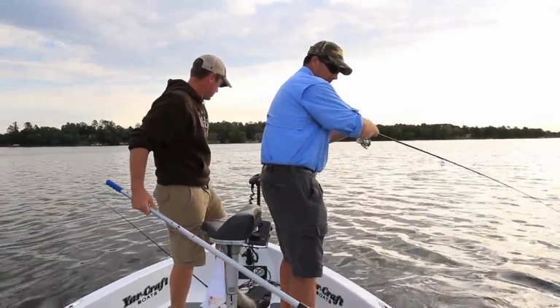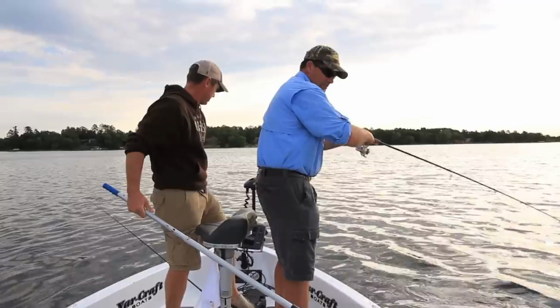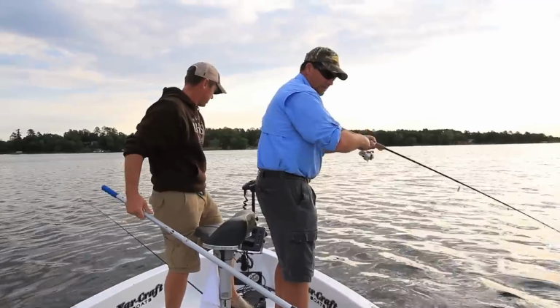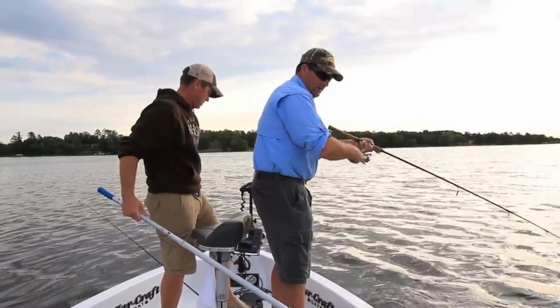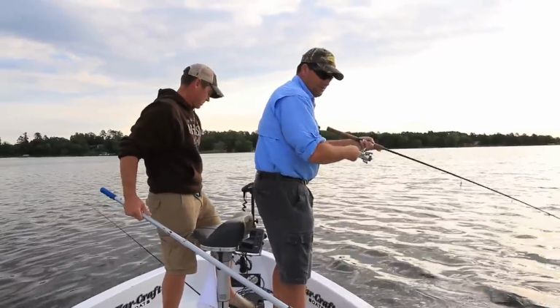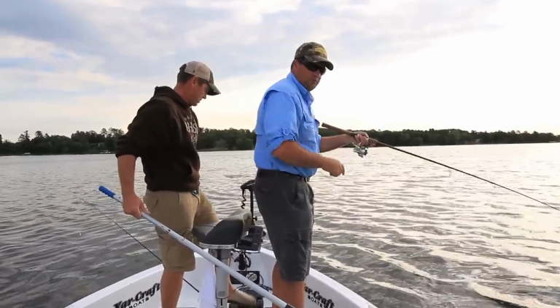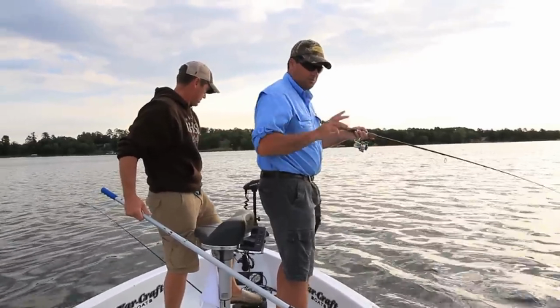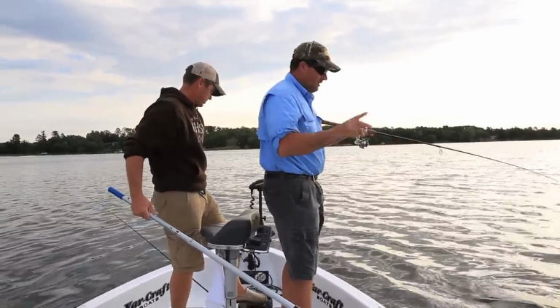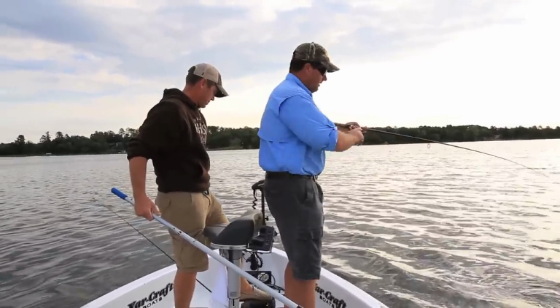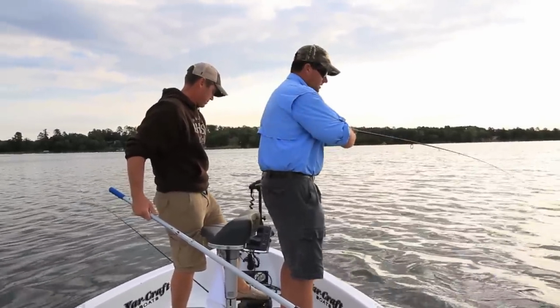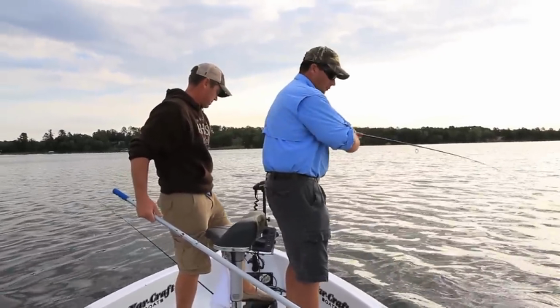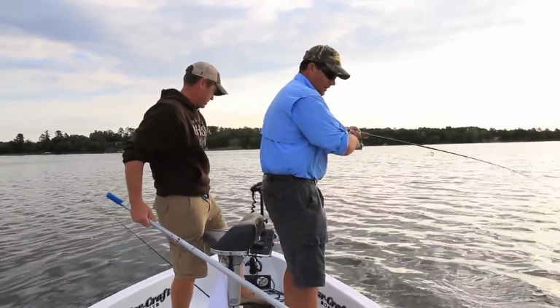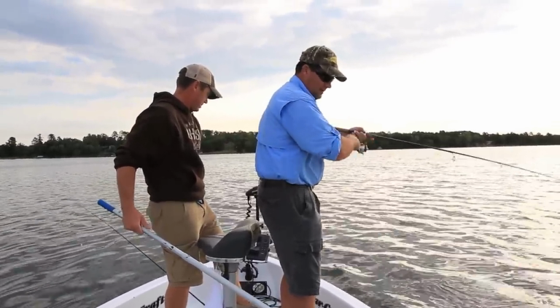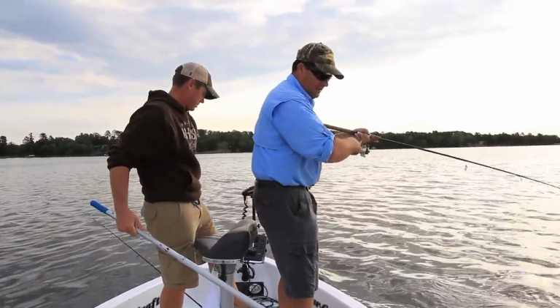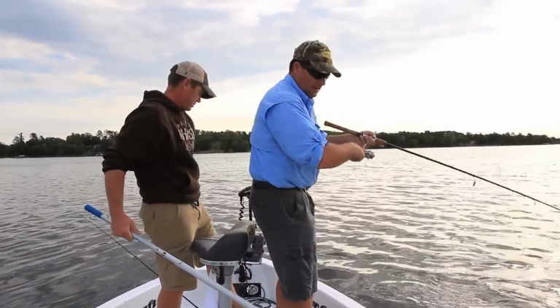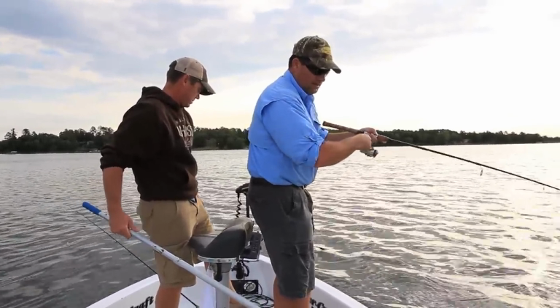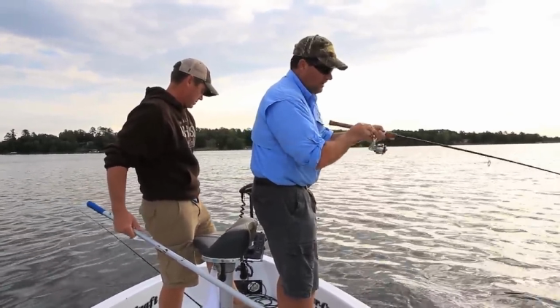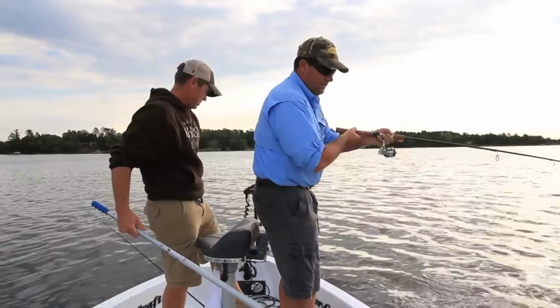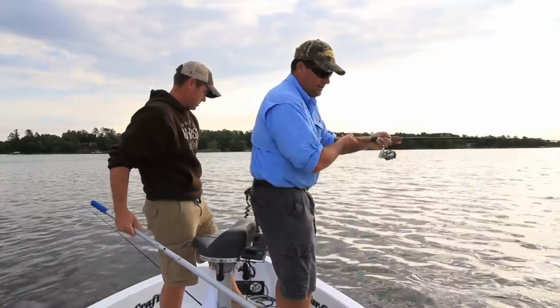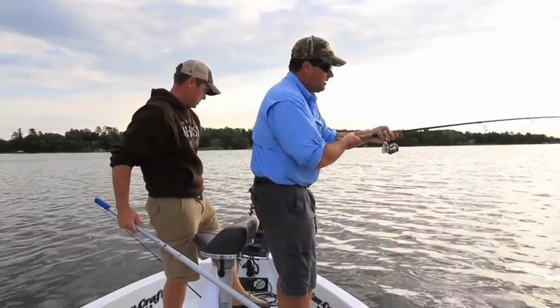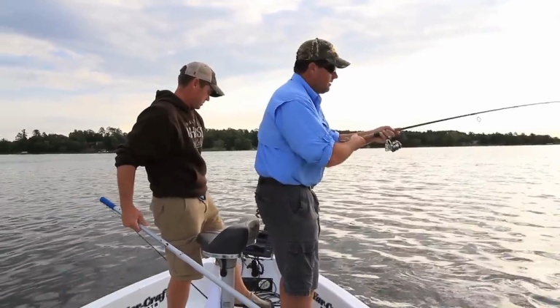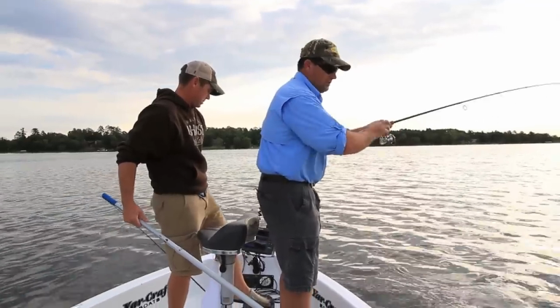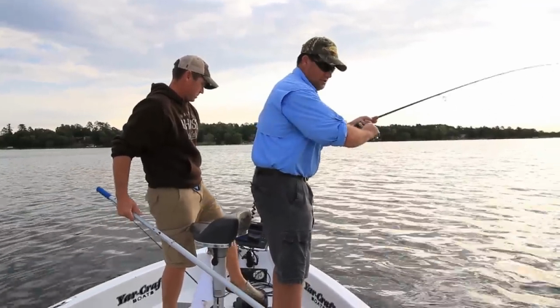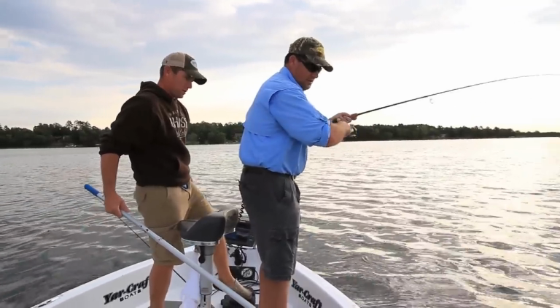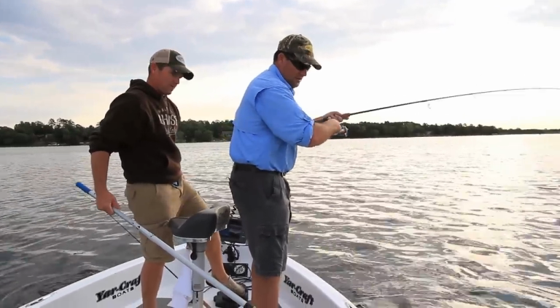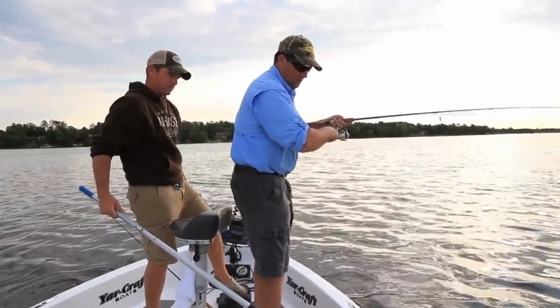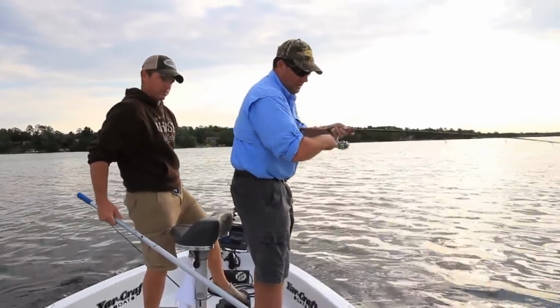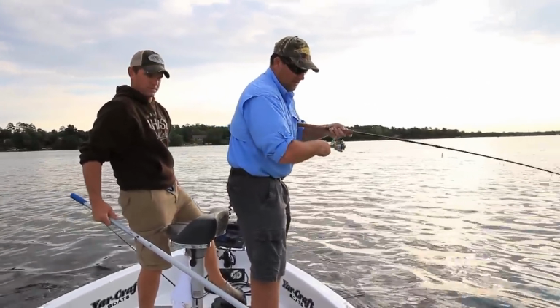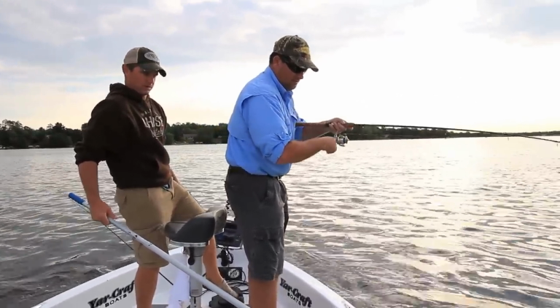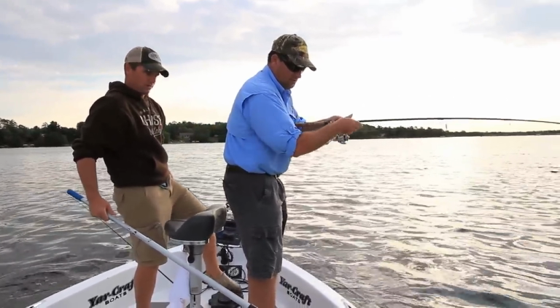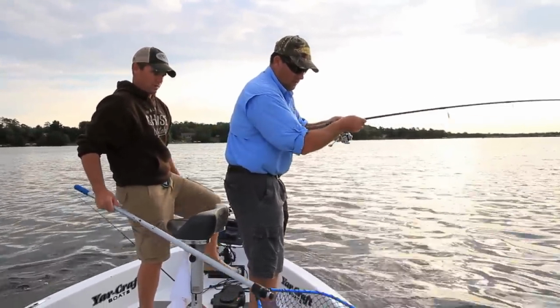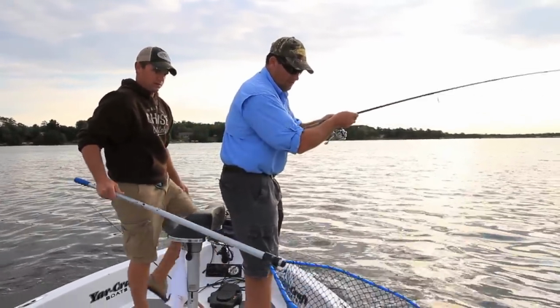This is a fun way to catch fish. We're fishing with red-tails rigging on Leech Lake, which has really come on in the last few years for walleye fishing.